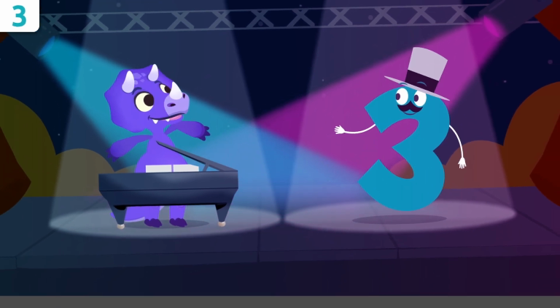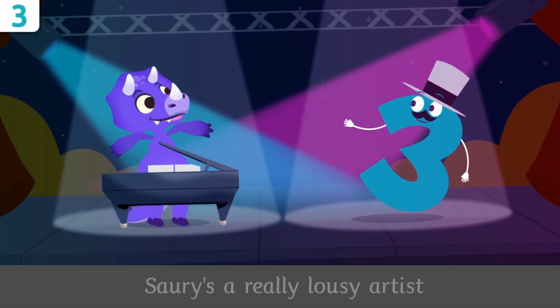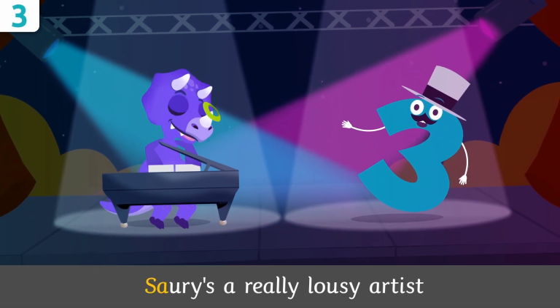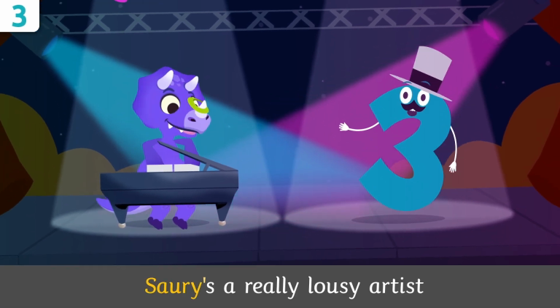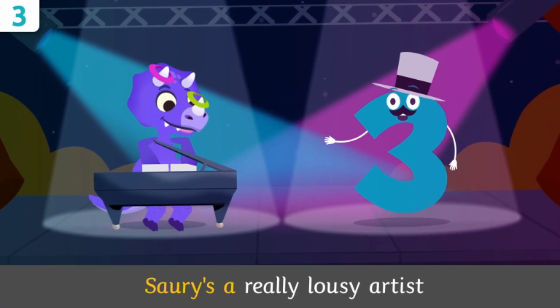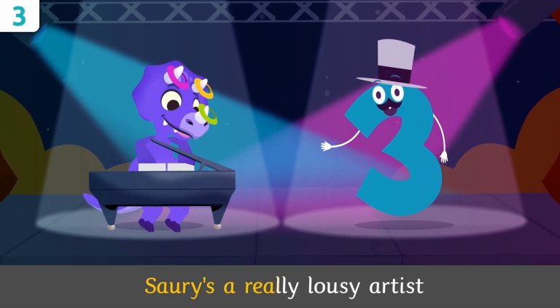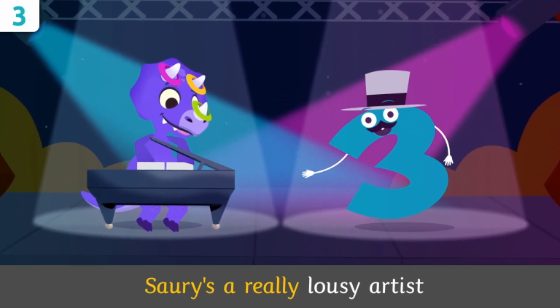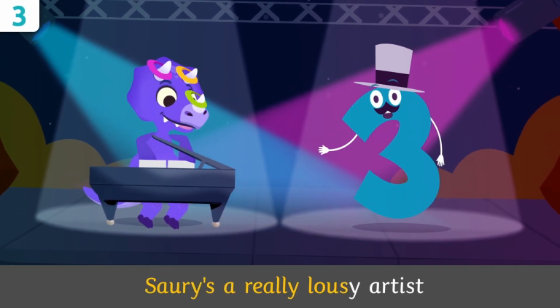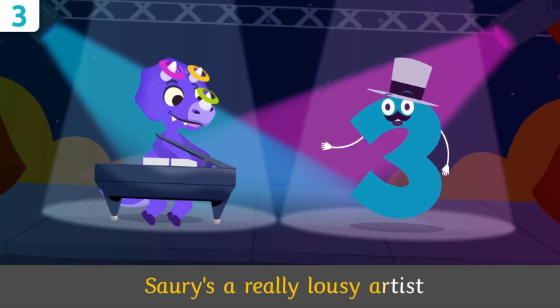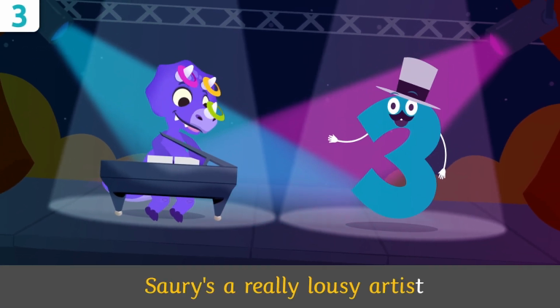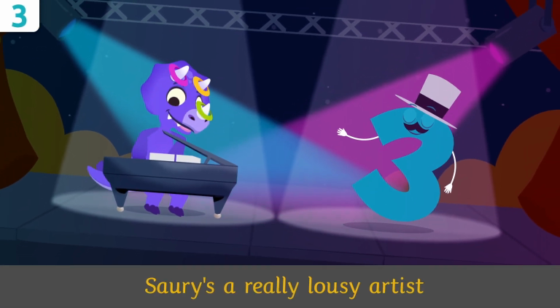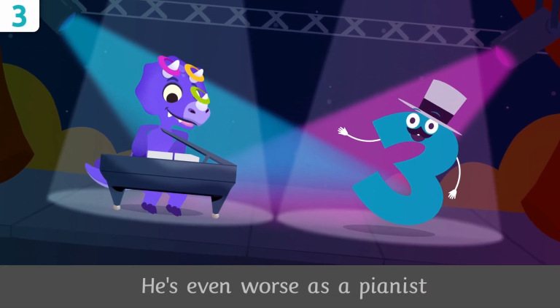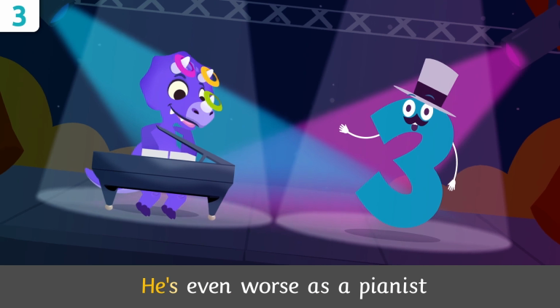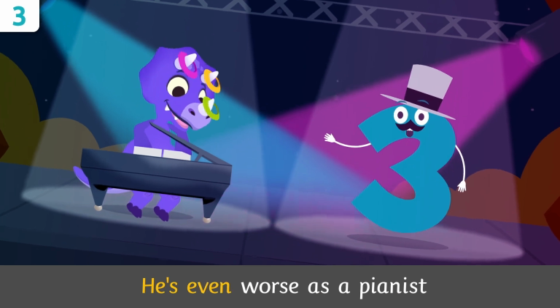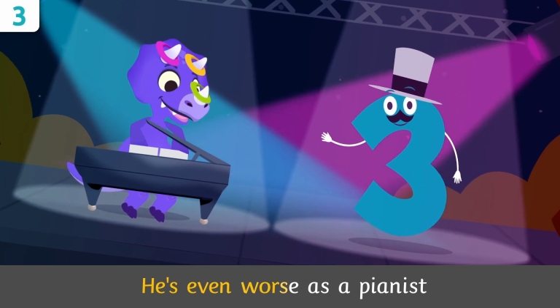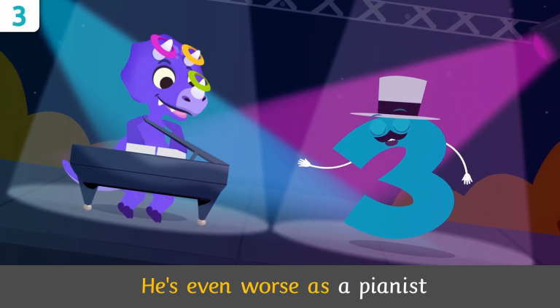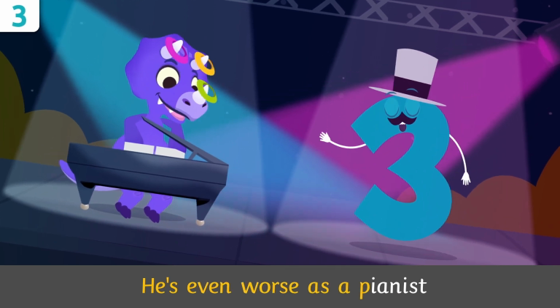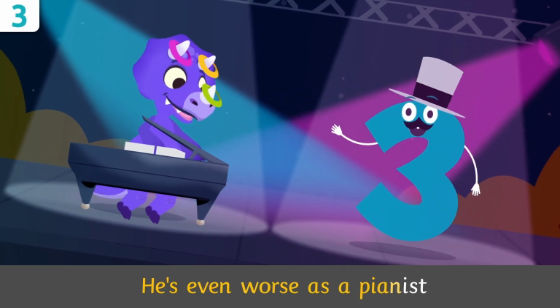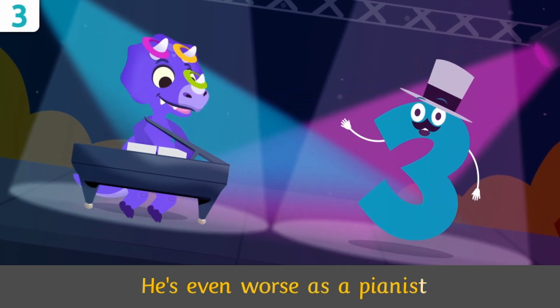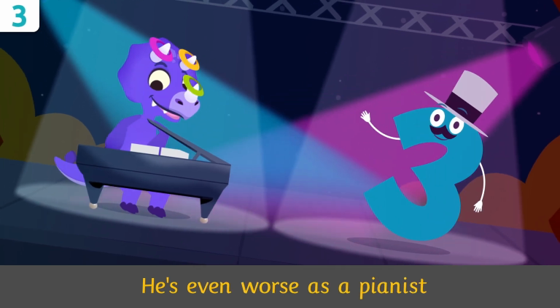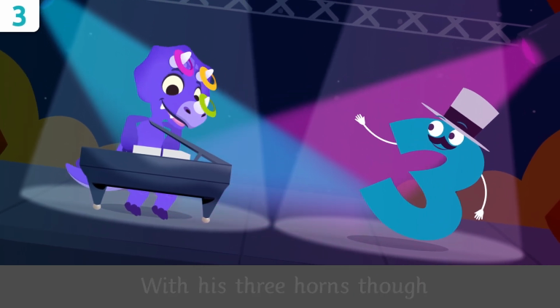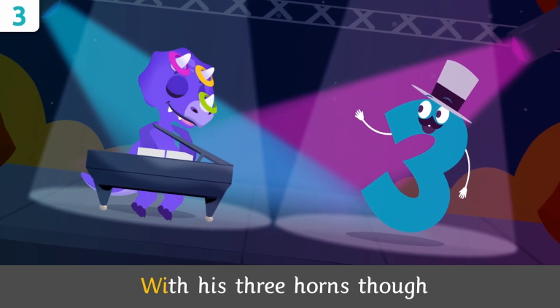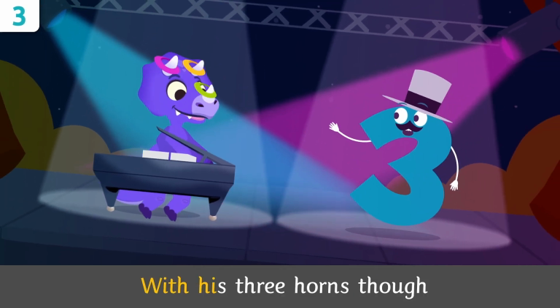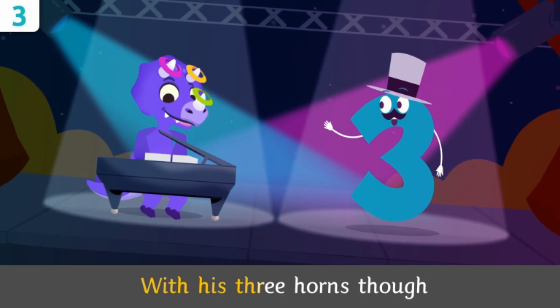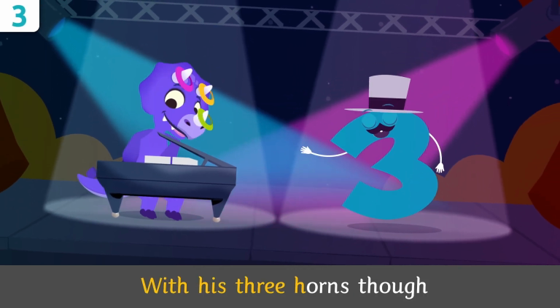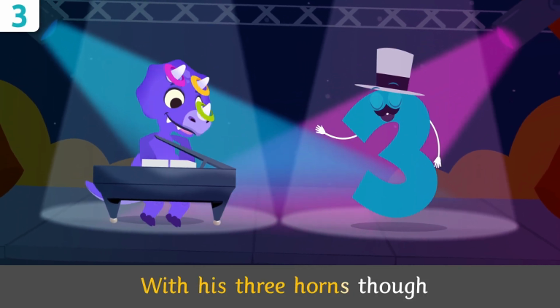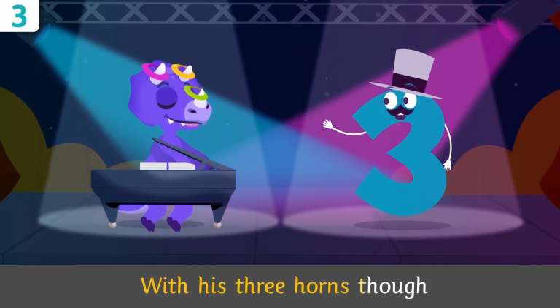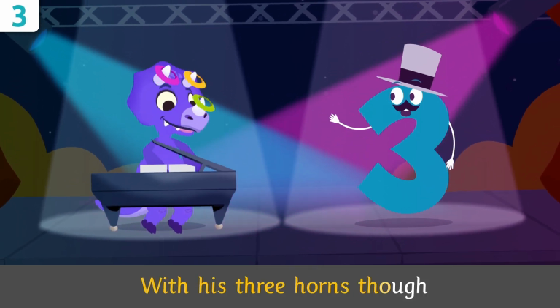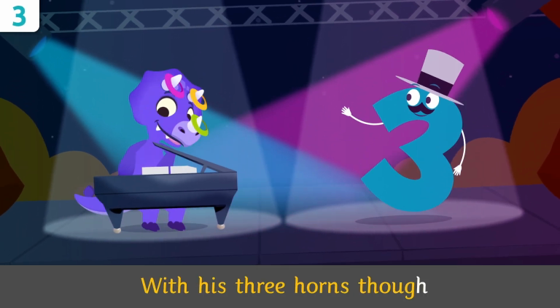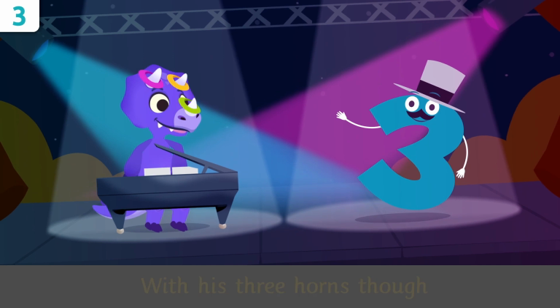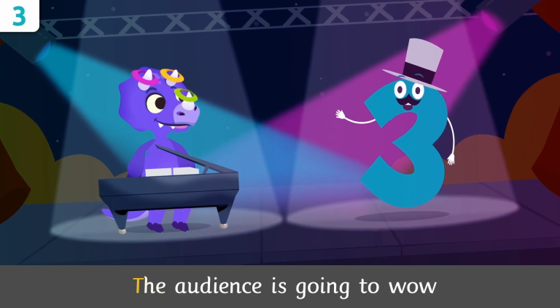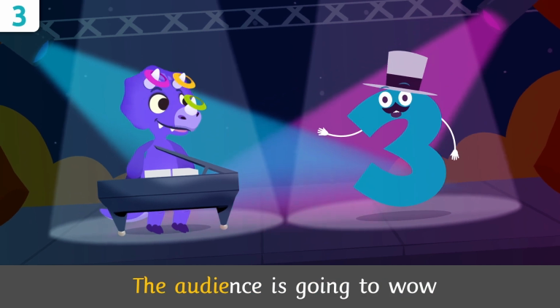He's a really lousy artist, he's even worse as a pianist. But with his three horns, the audience is going to wow!